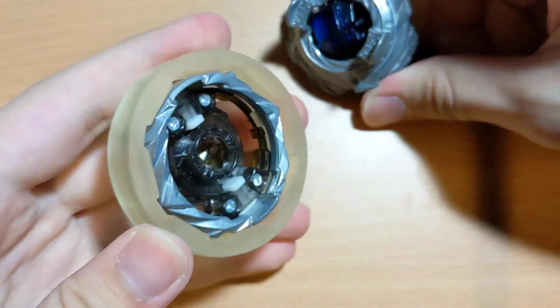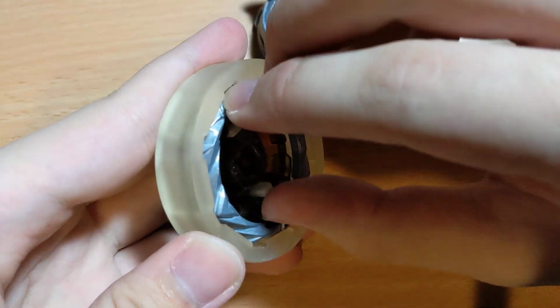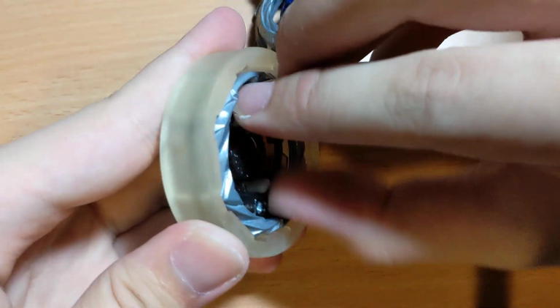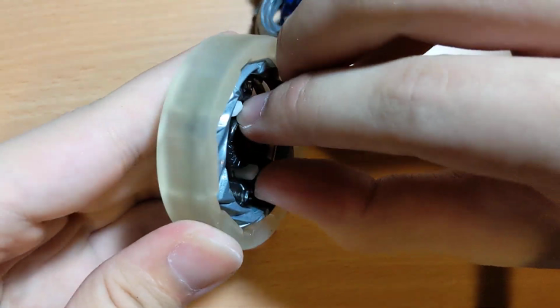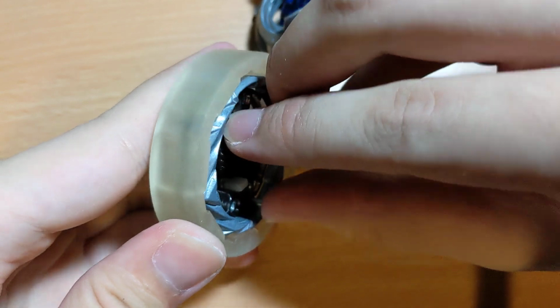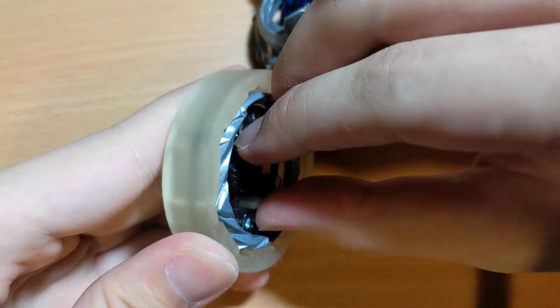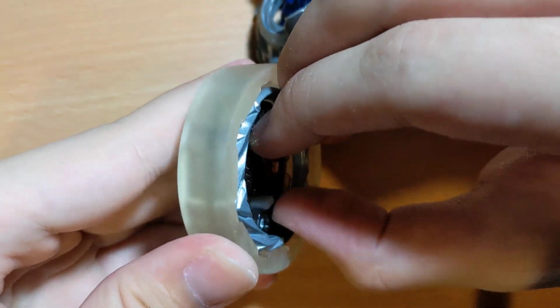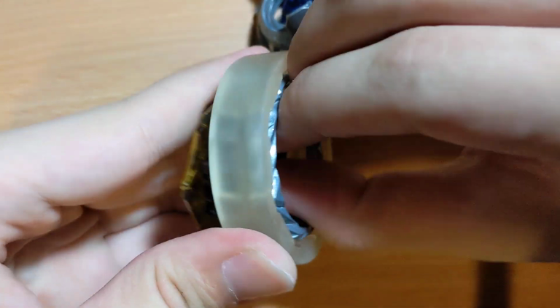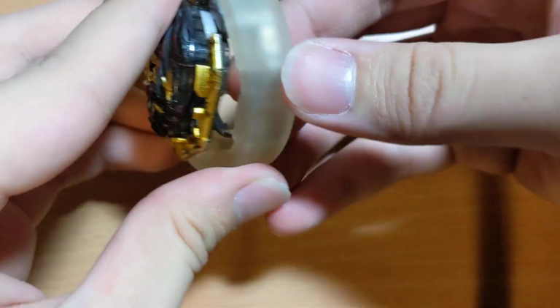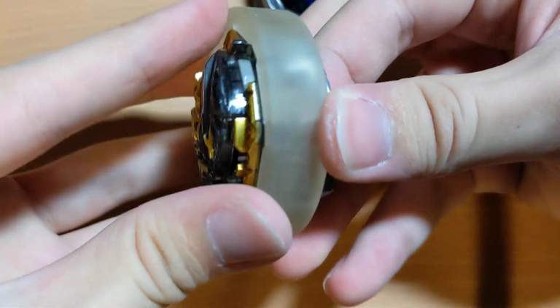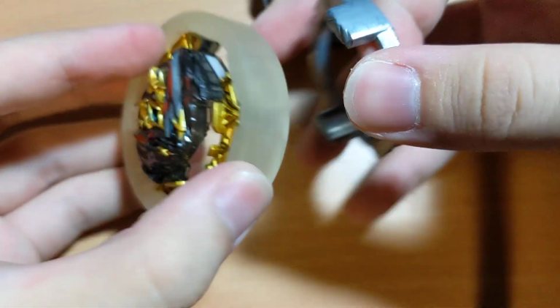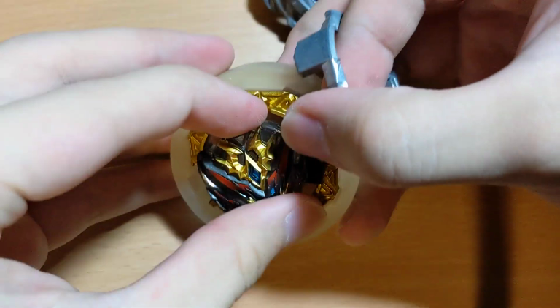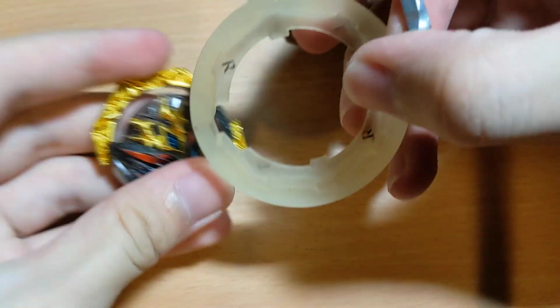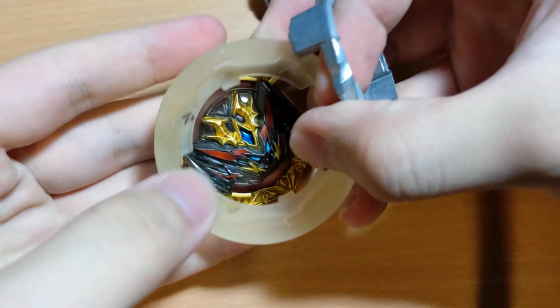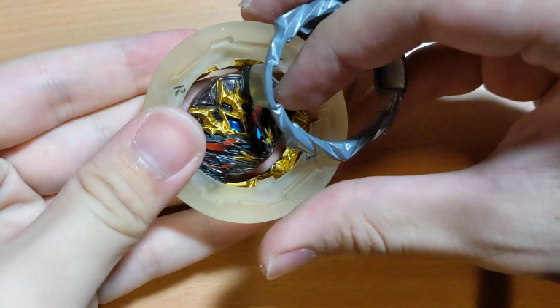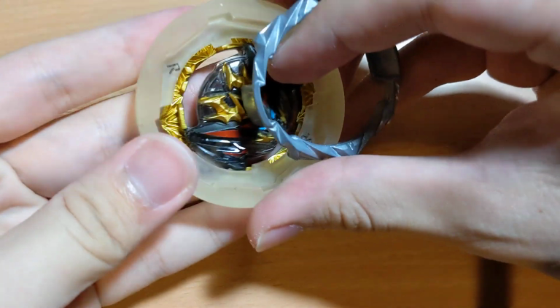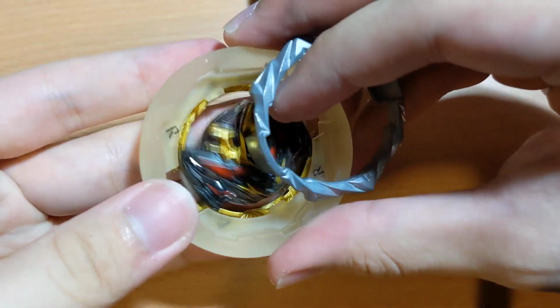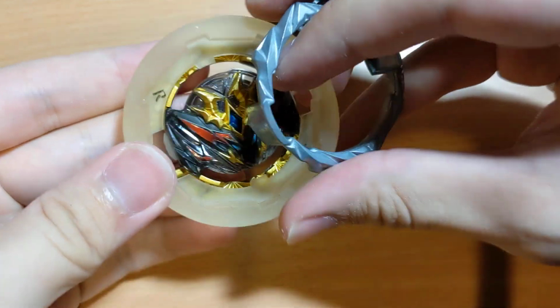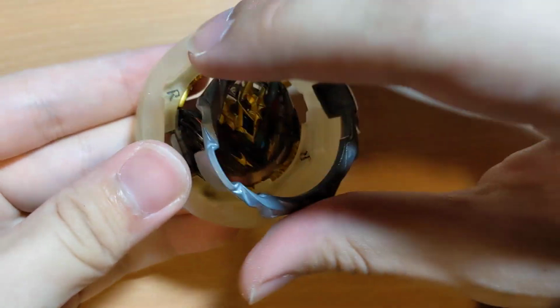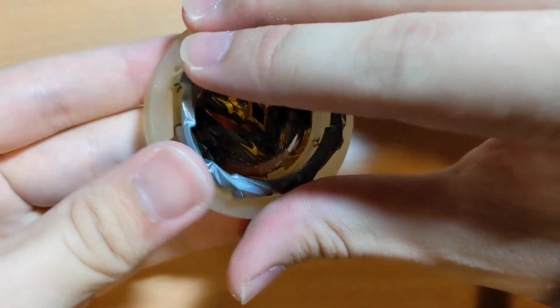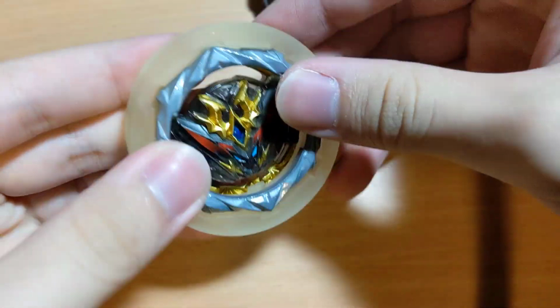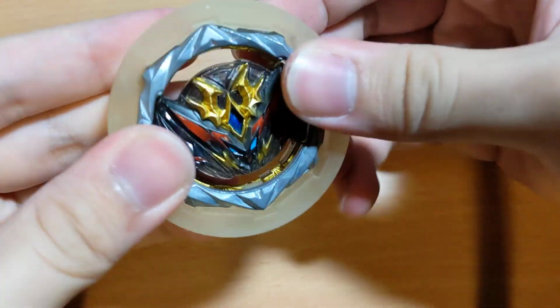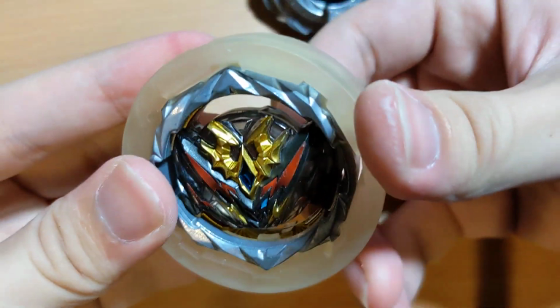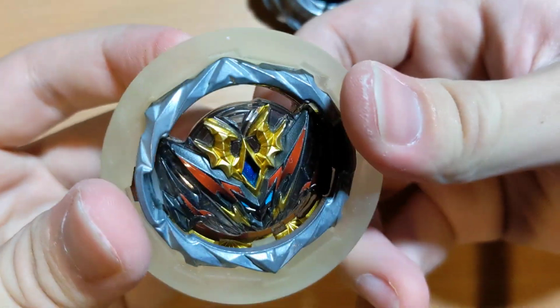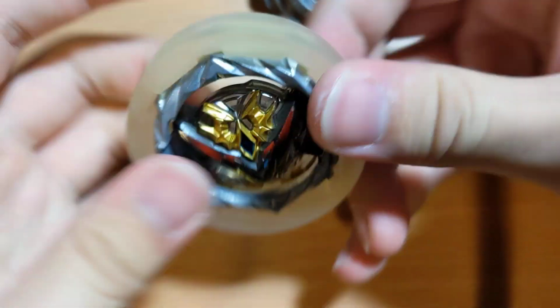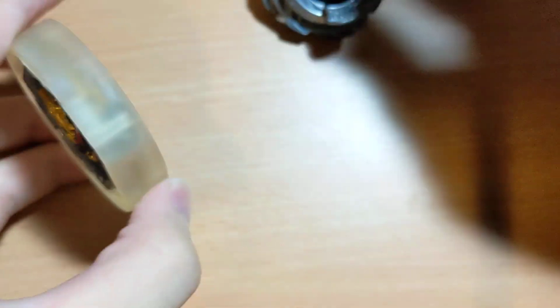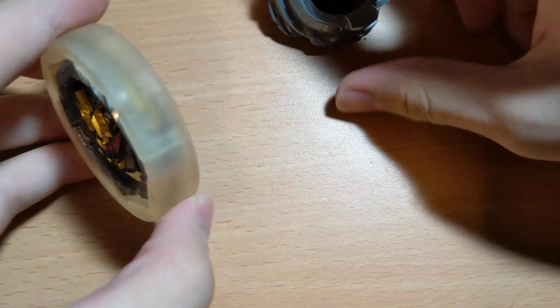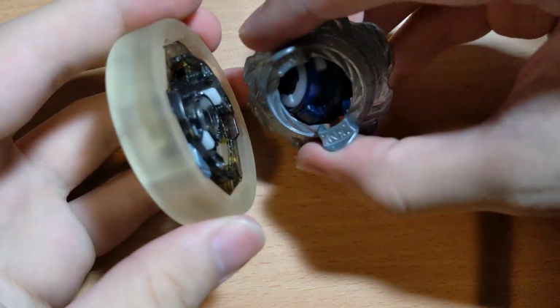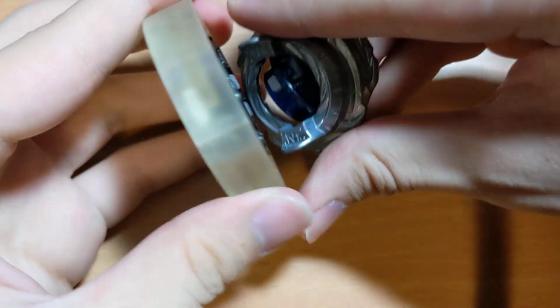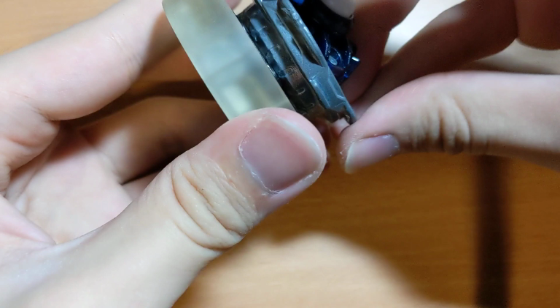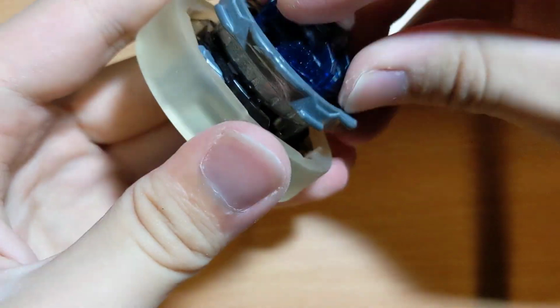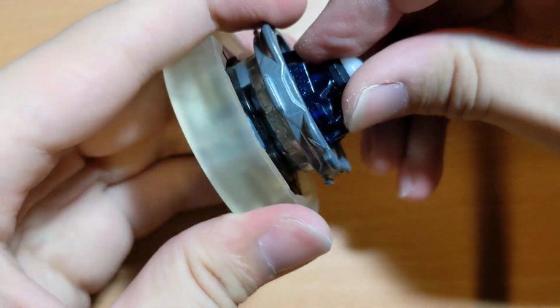And we can go into high mode as well. And of course with the disc and driver.